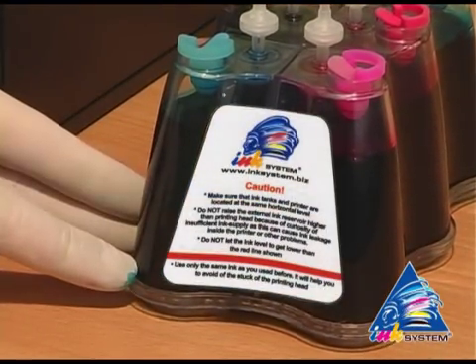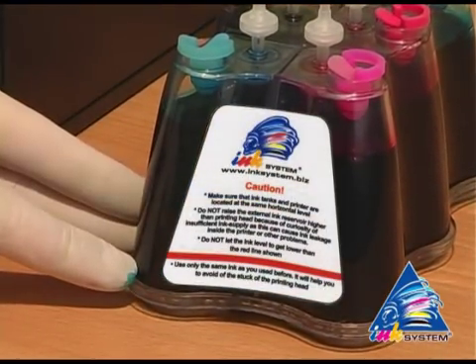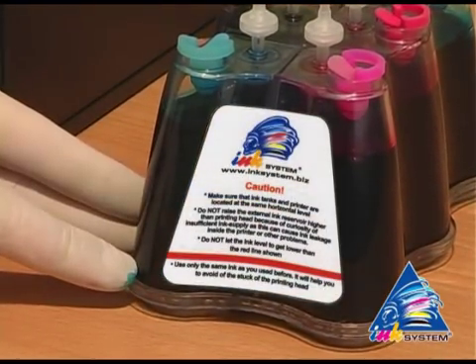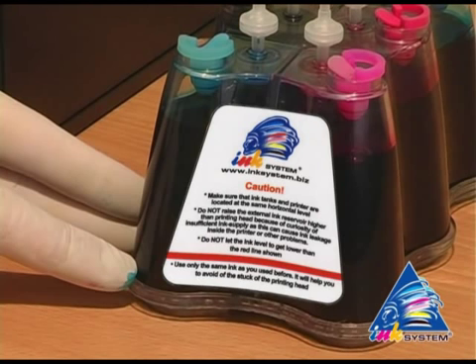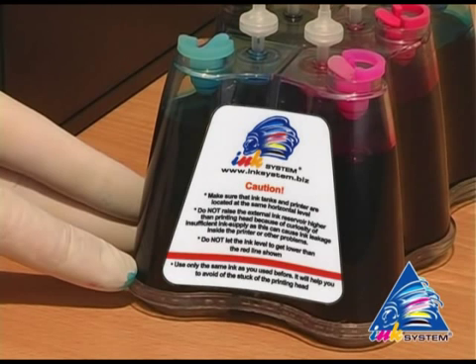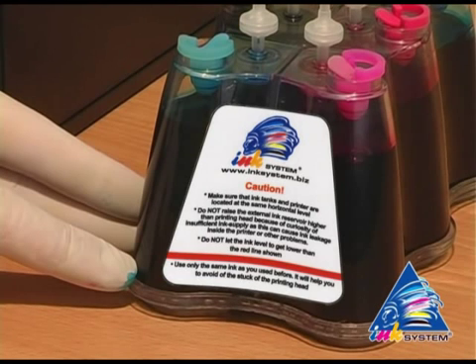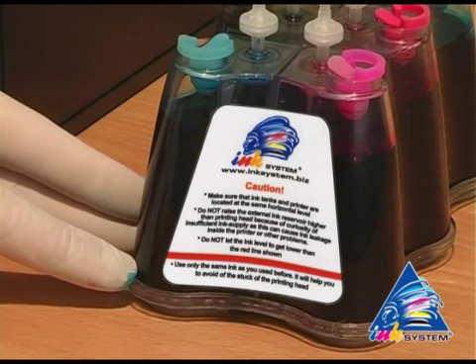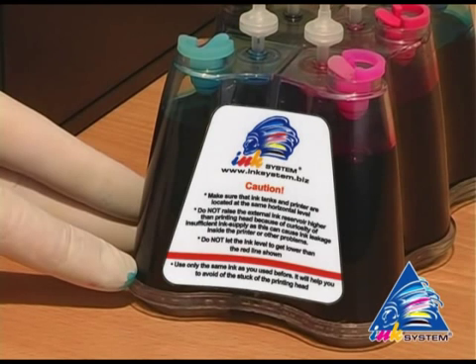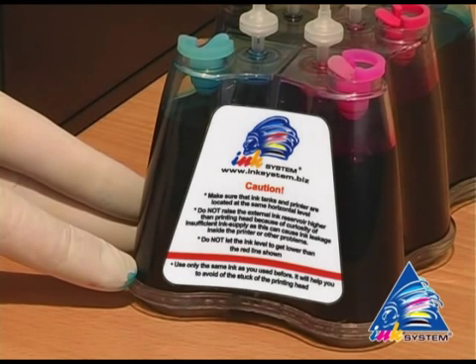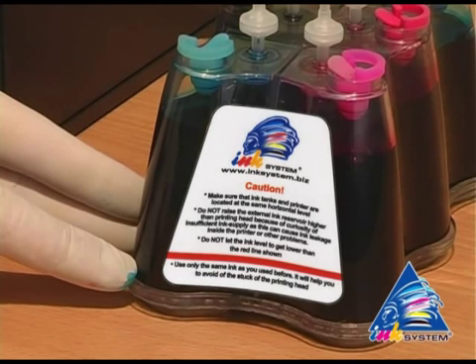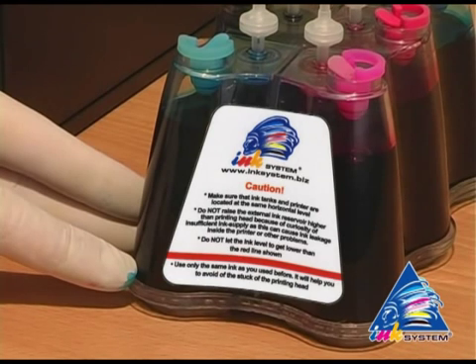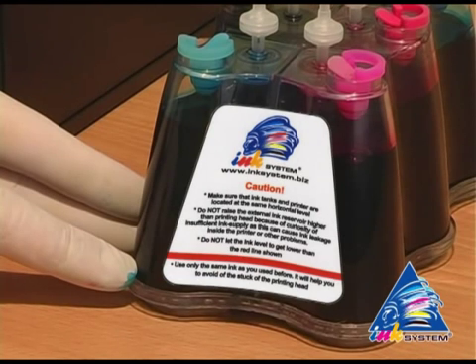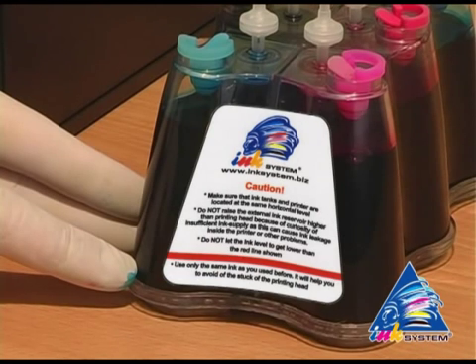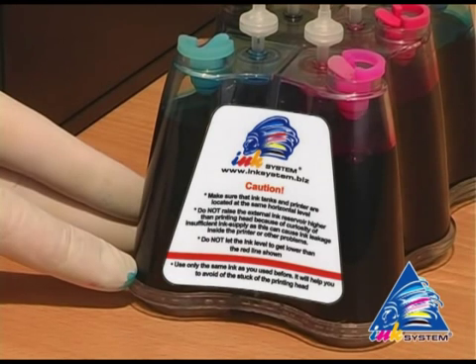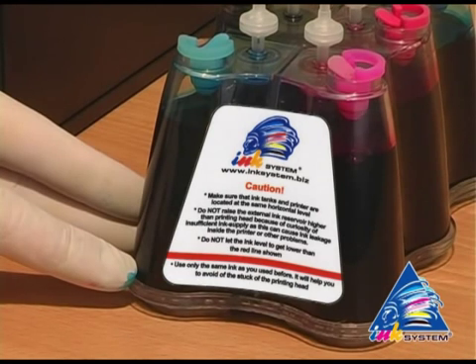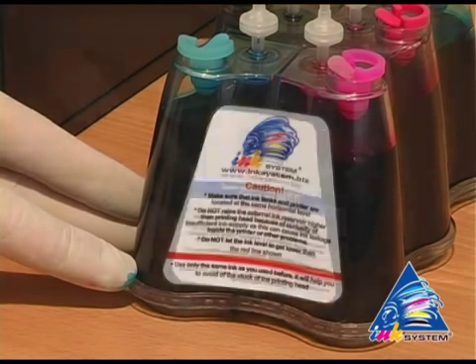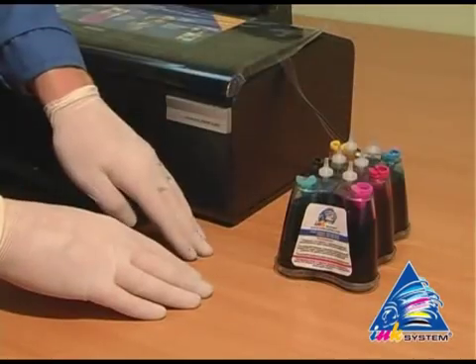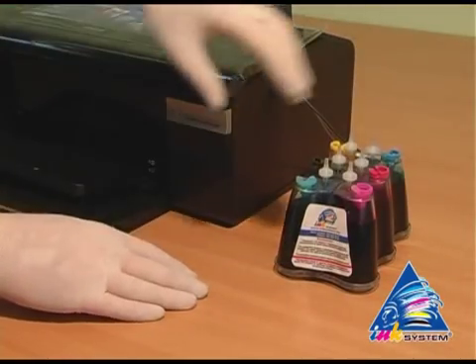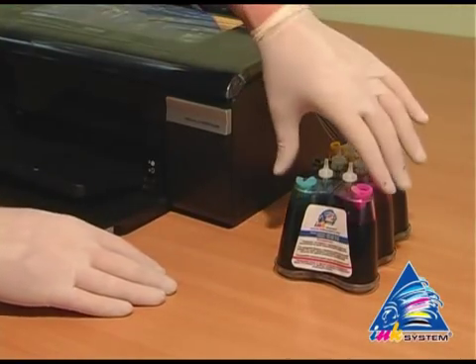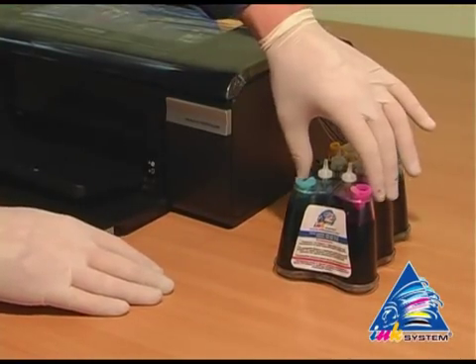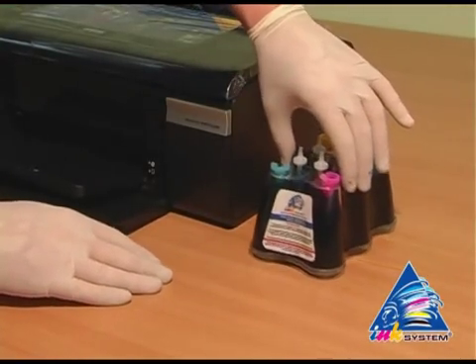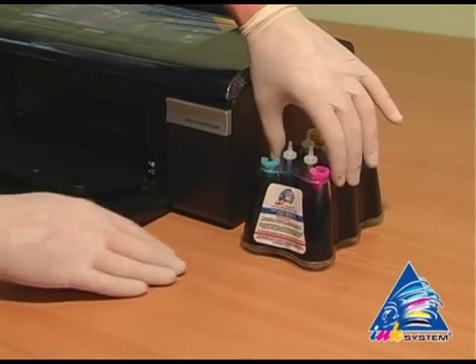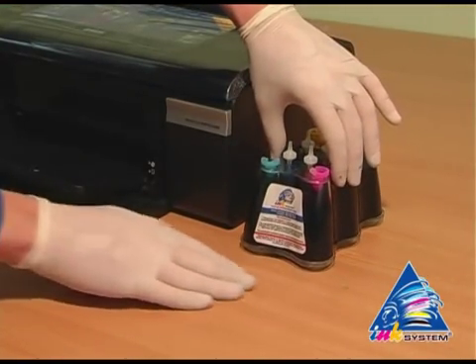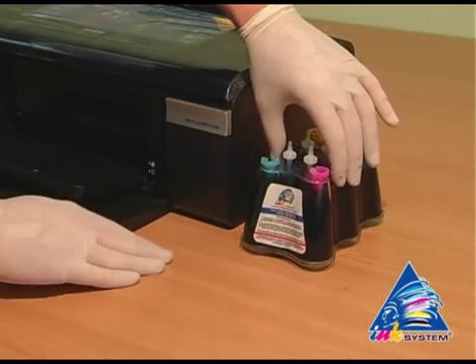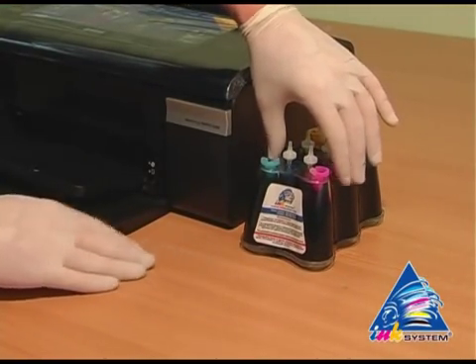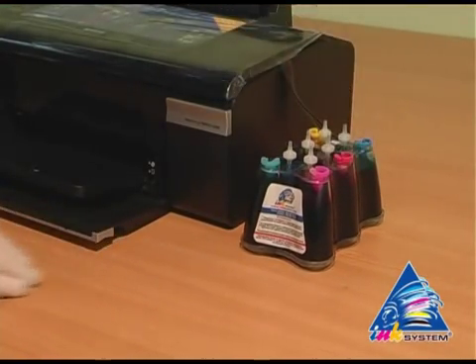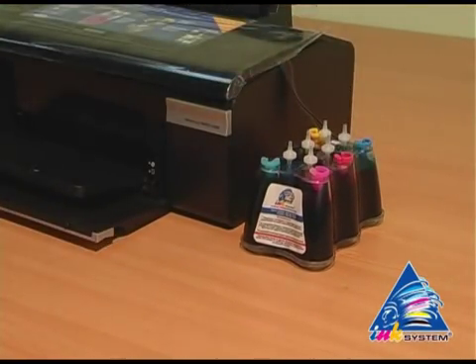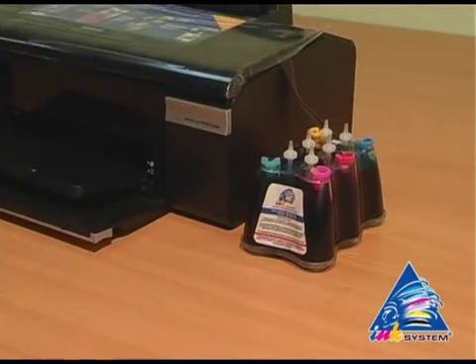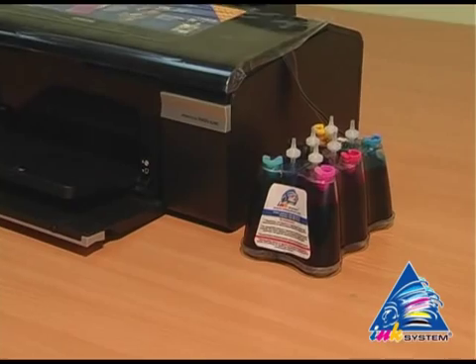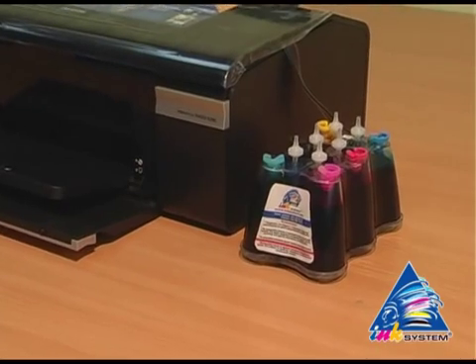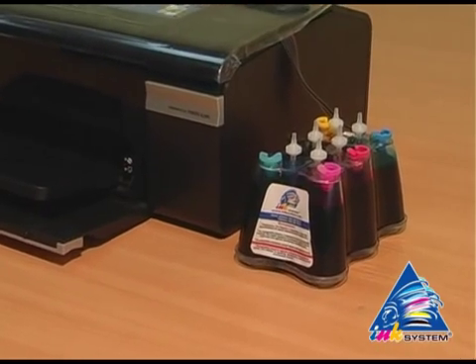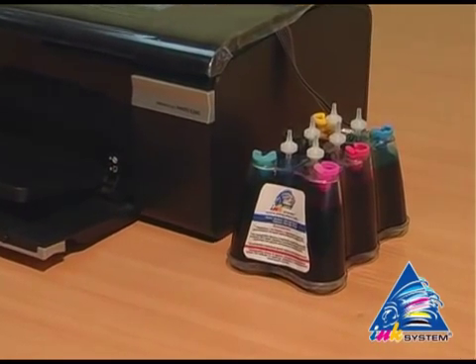First, do not let the ink level drop below the red line. The continuous ink supply system should be kept at the same level as the printer — not lower or higher.